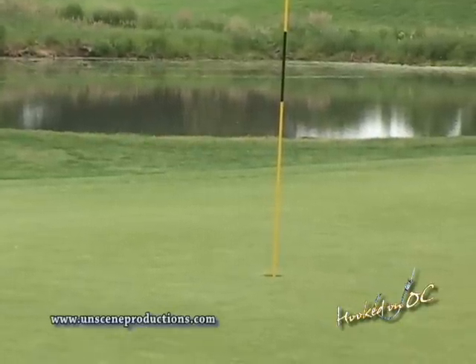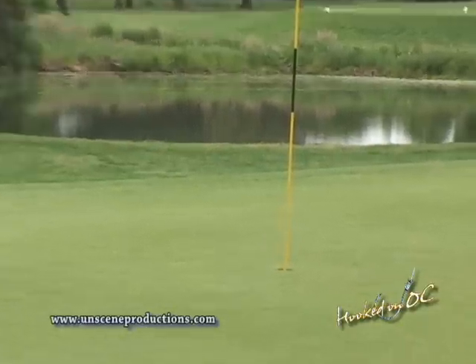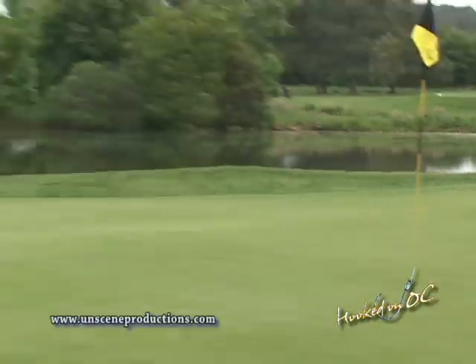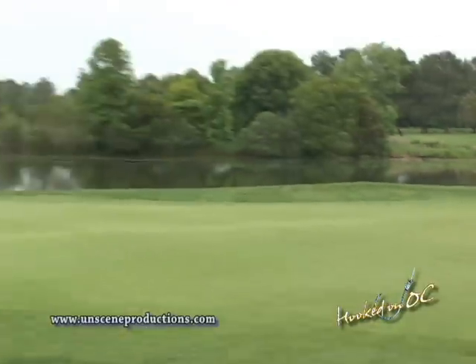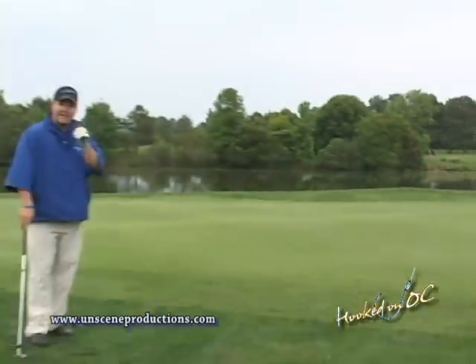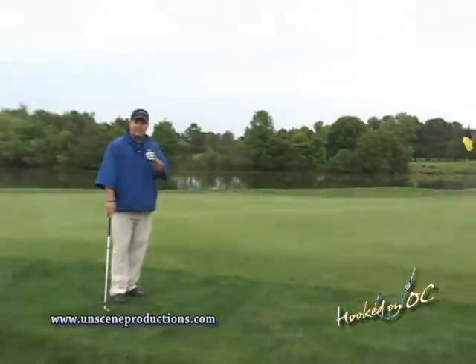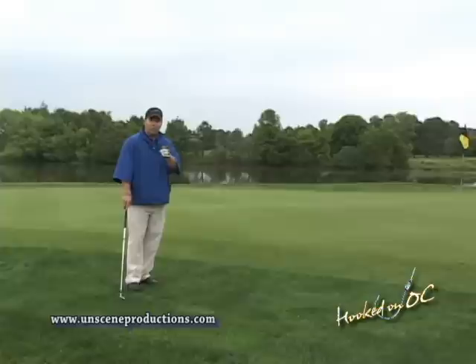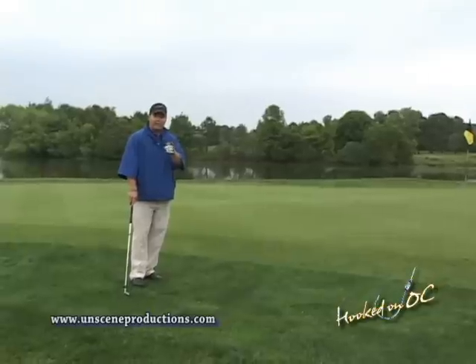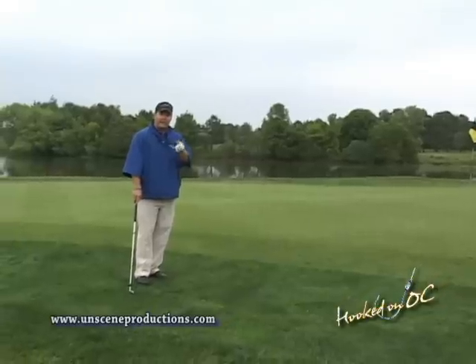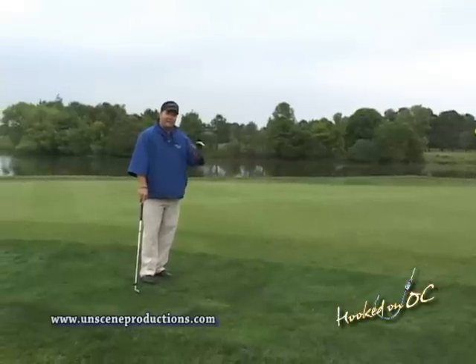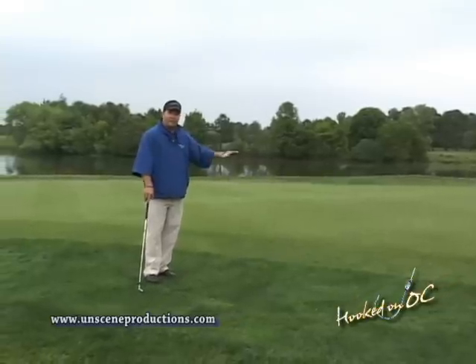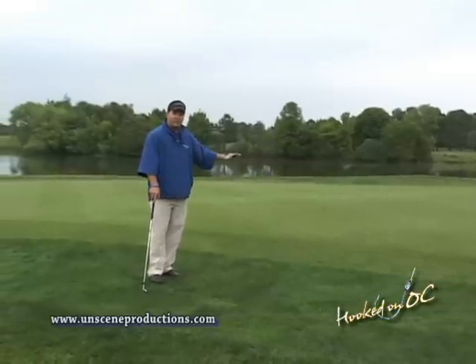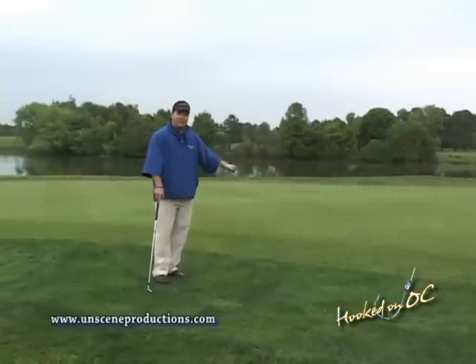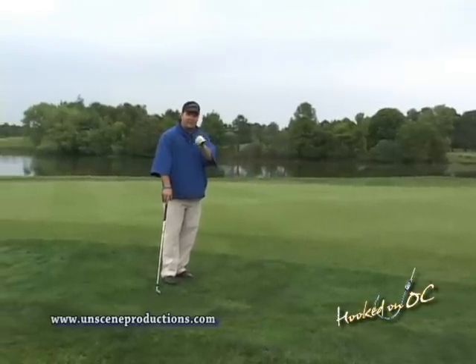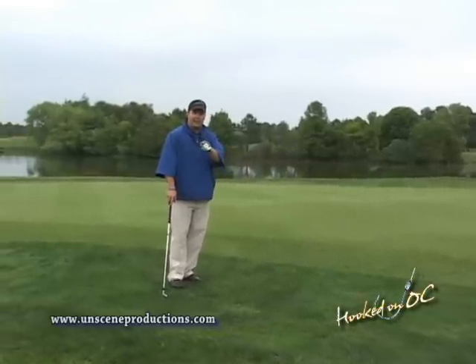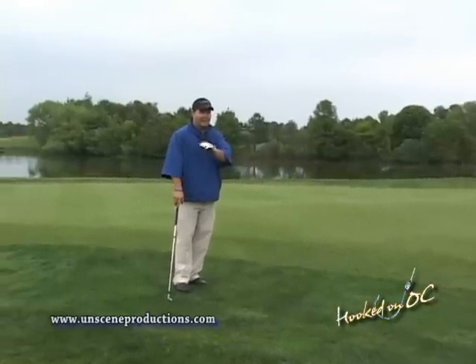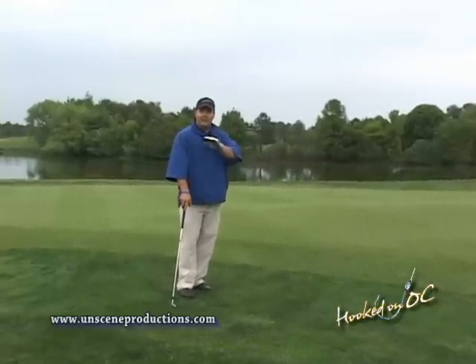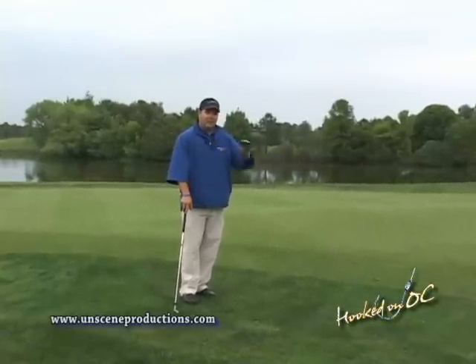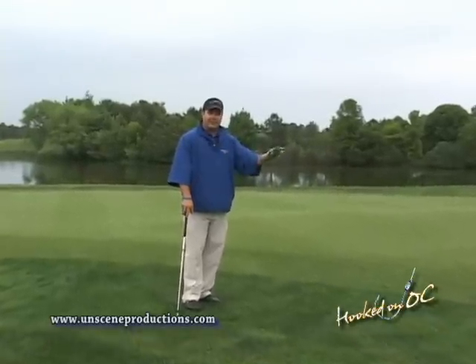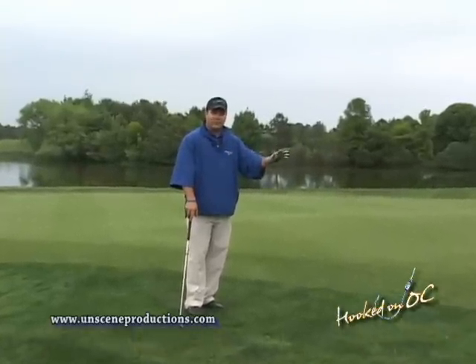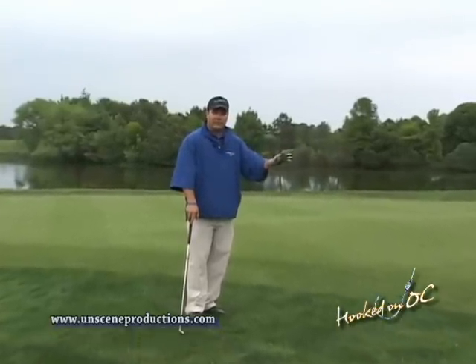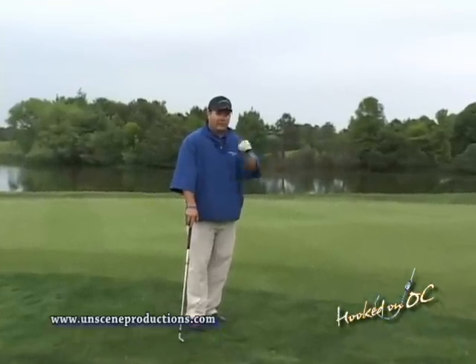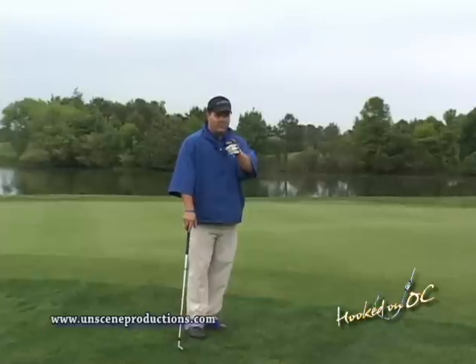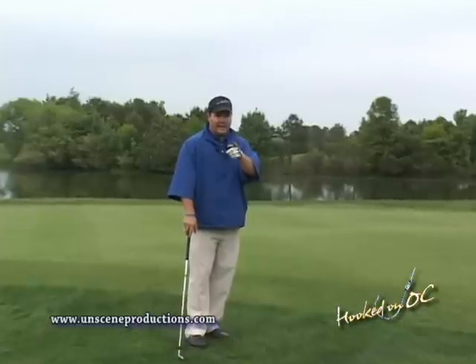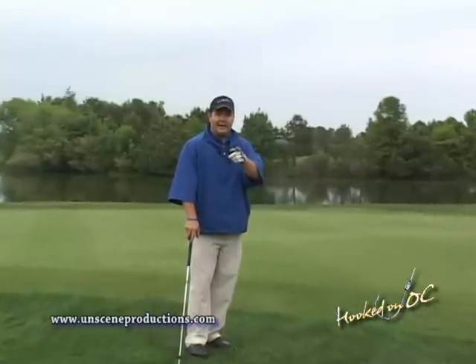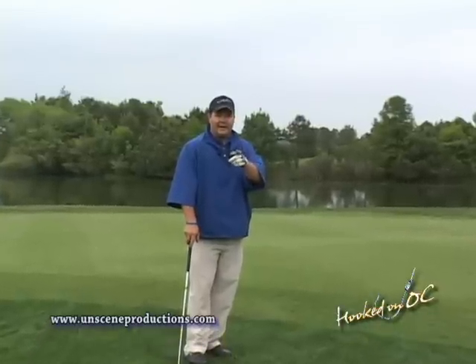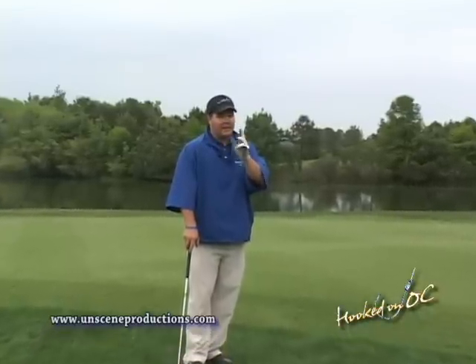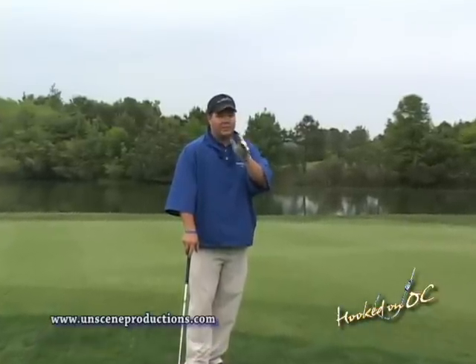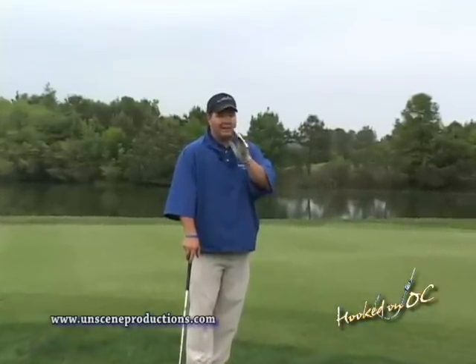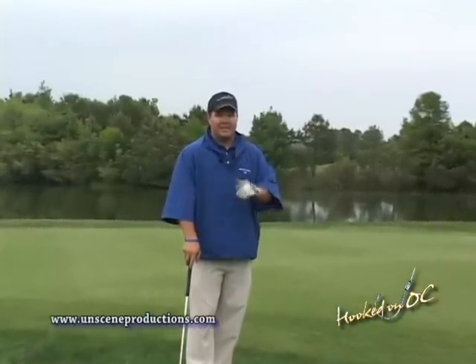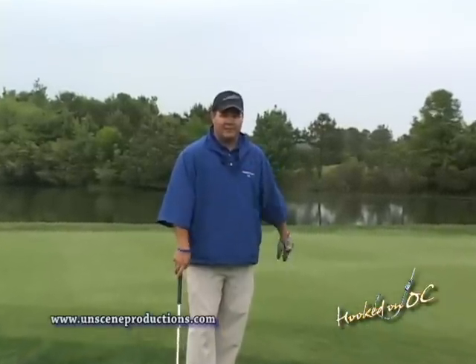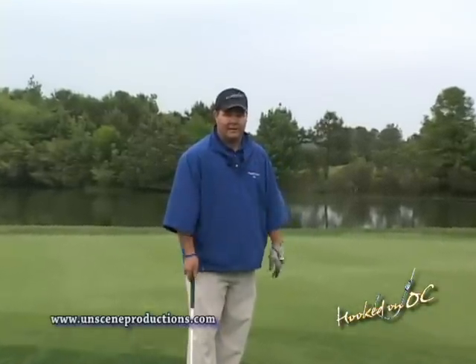So remember, assess the situation: if you've got no green to work with, pitching wedge; if you've got plenty of green to work with, break that eight iron out — it's going to help you save a lot of shots around the green.